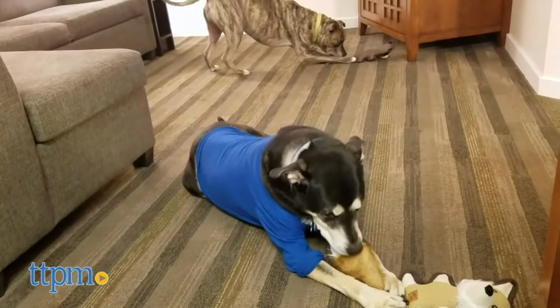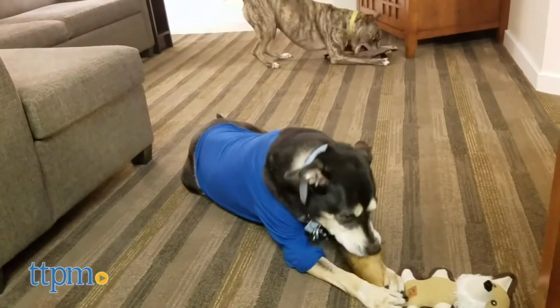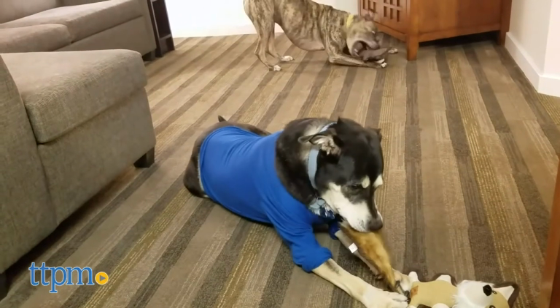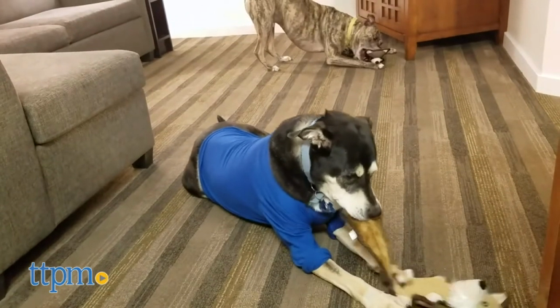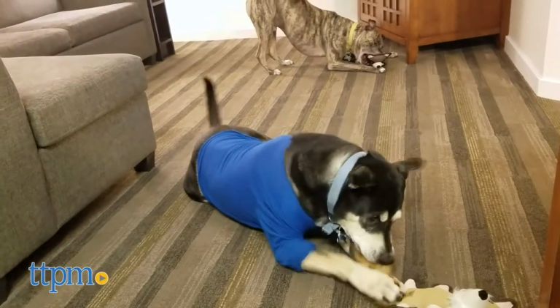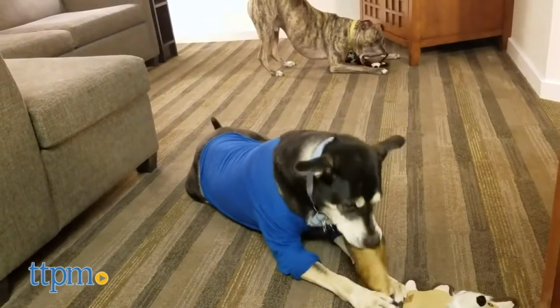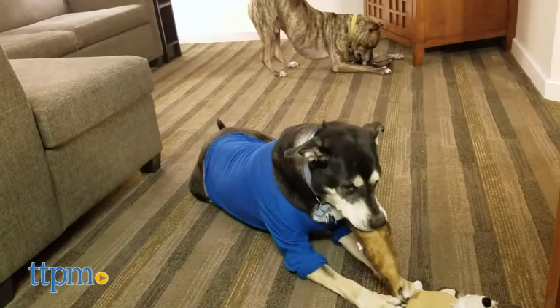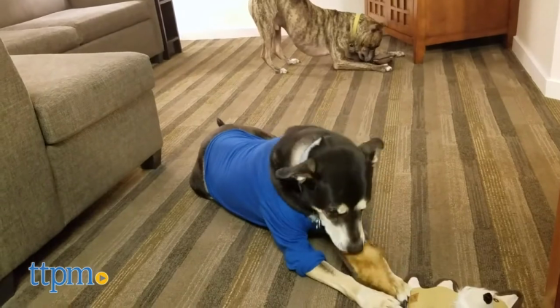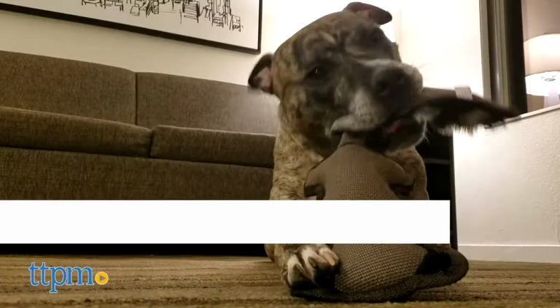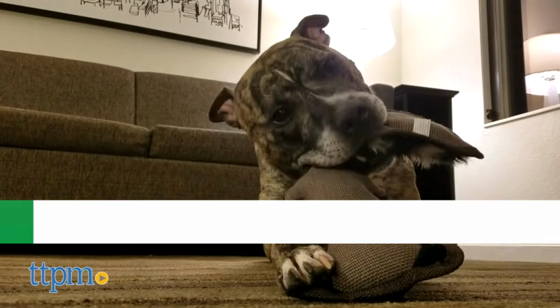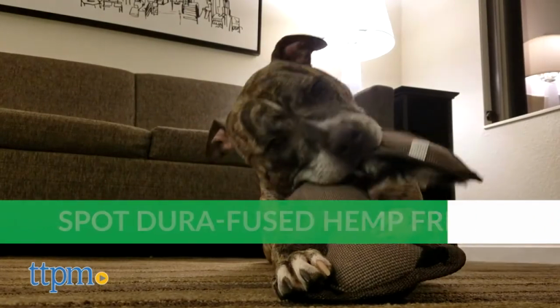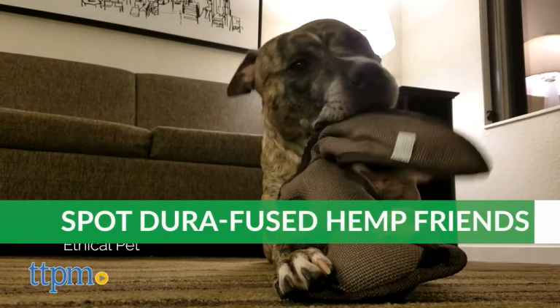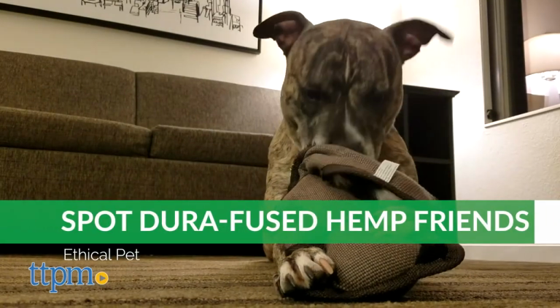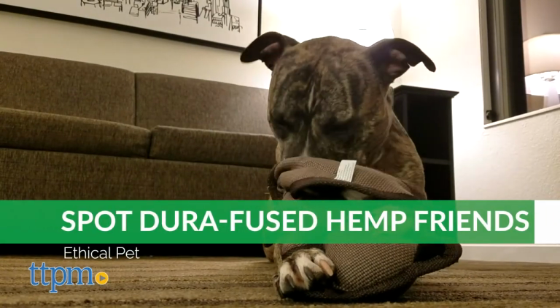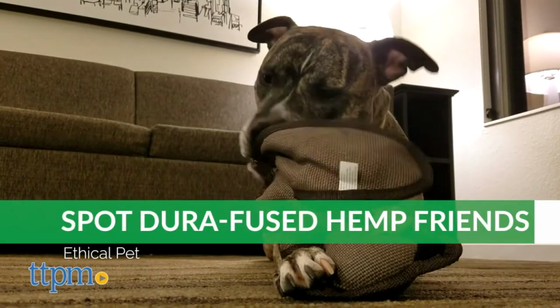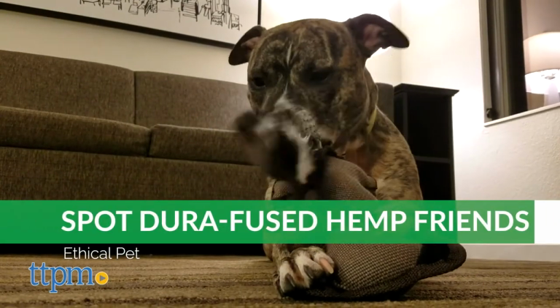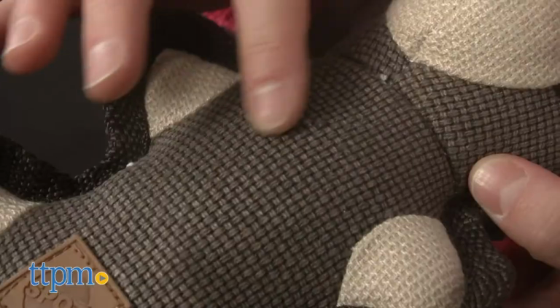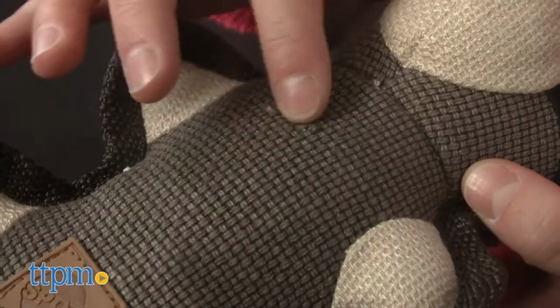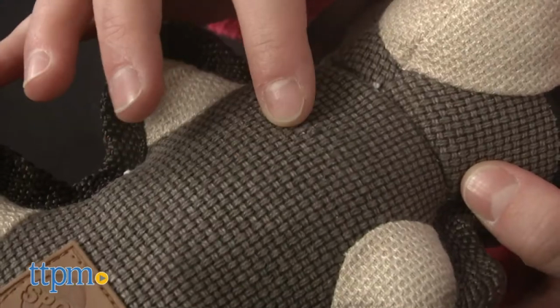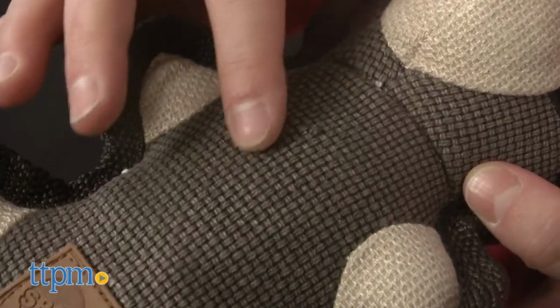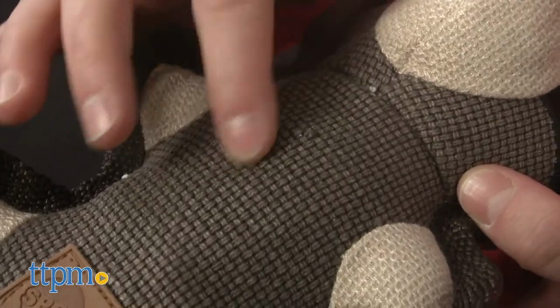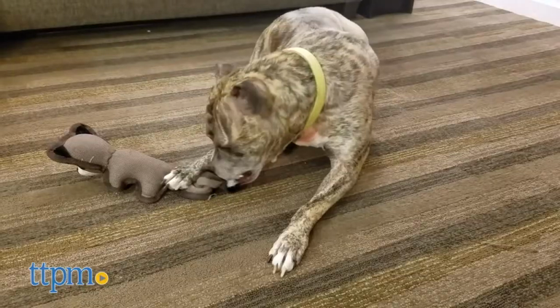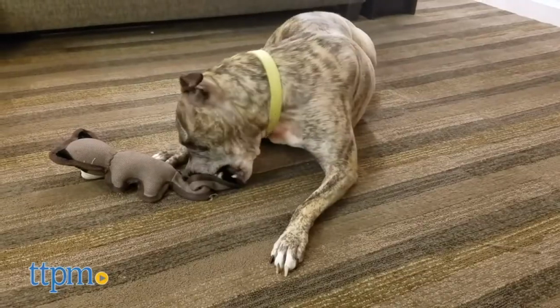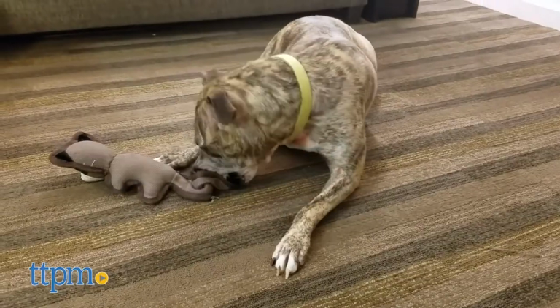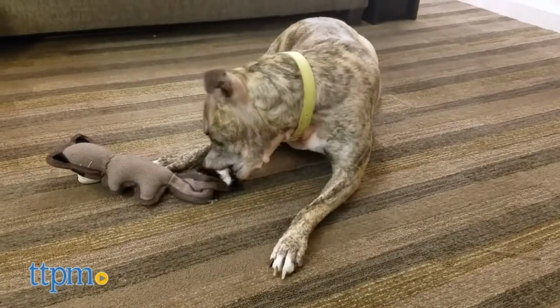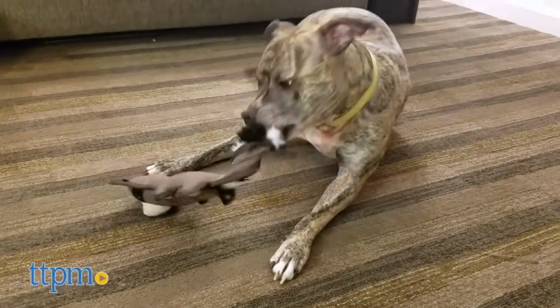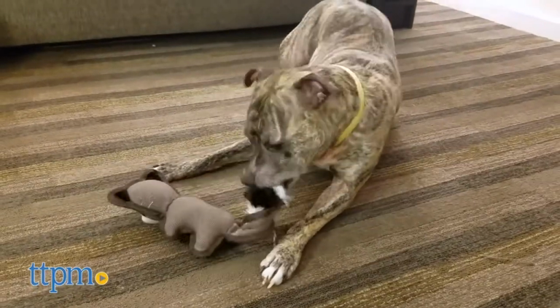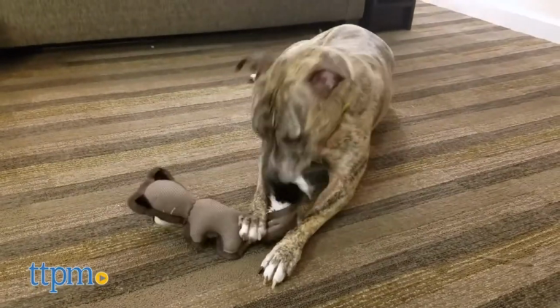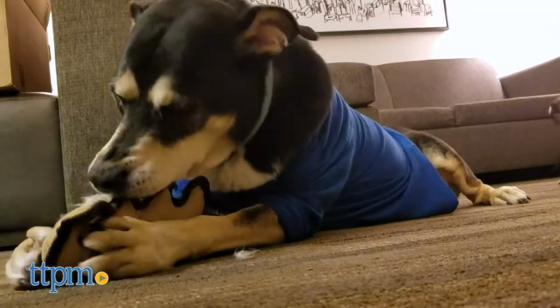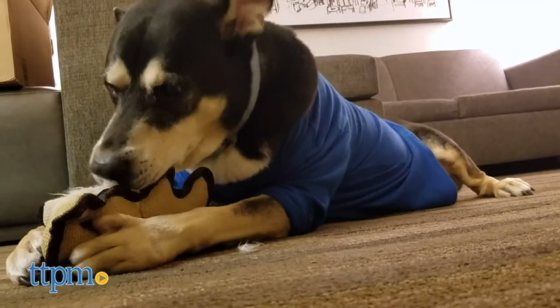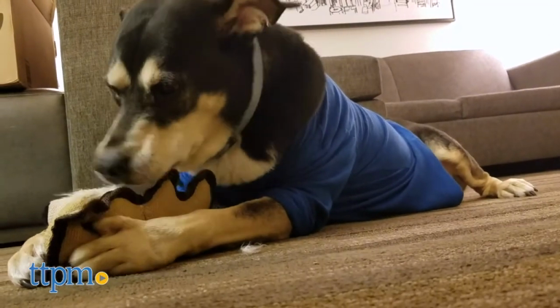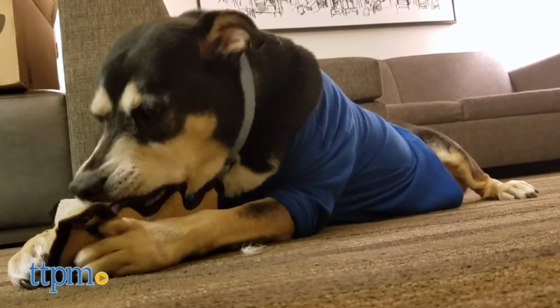The Dura-Fused Hemp Friends are all the cuteness of a stuffed toy with added durability. They're made with hemp fabric fused with Tricot for extra strength. They feature a fun texture for chewing on, long fluffy tails, and a squeaker that dogs will enjoy biting down on.